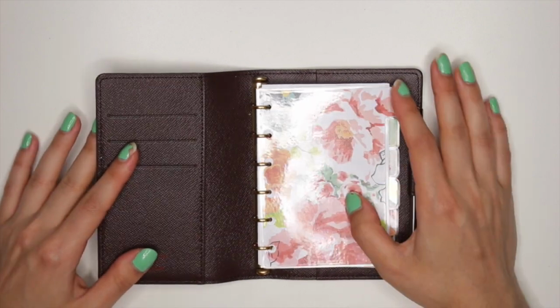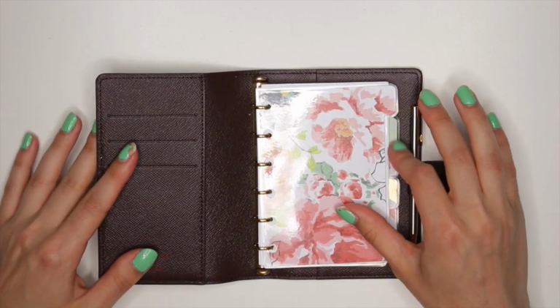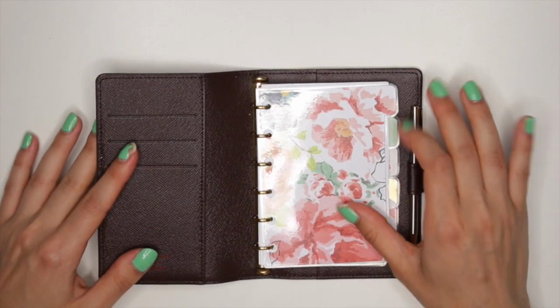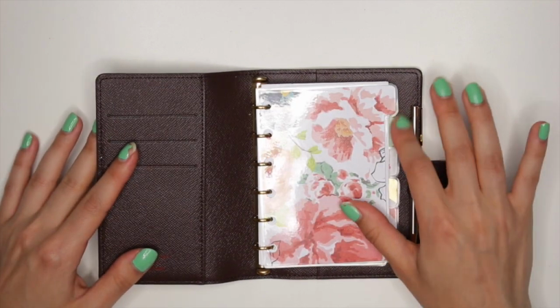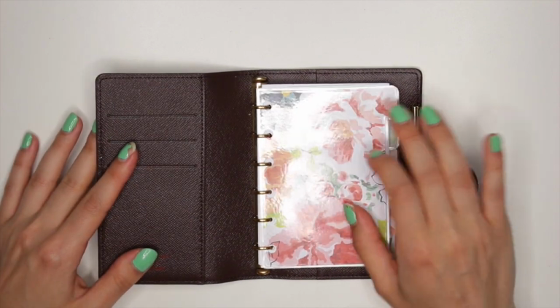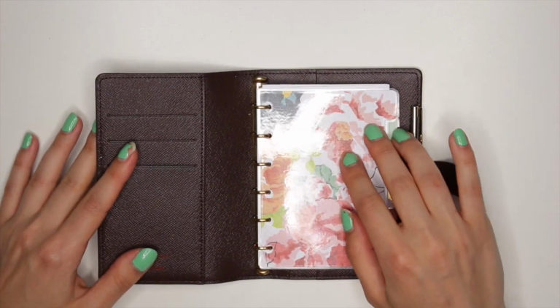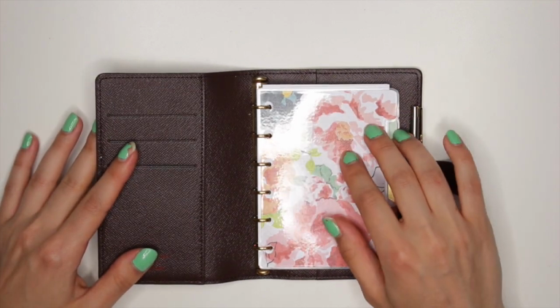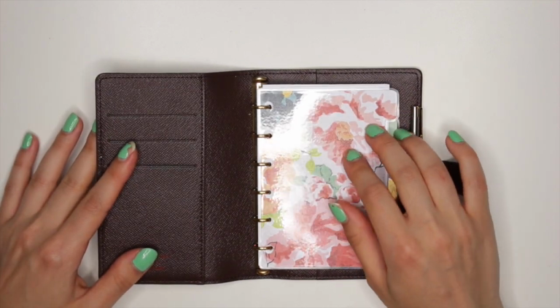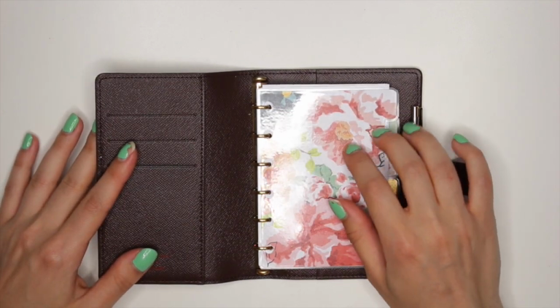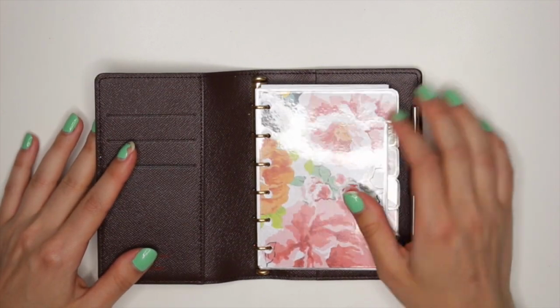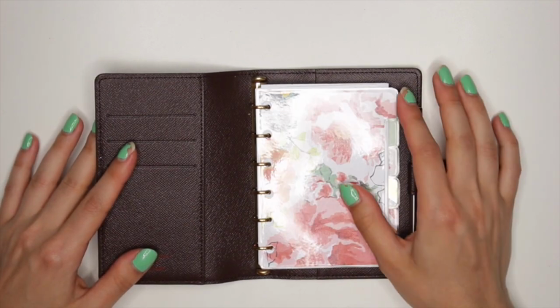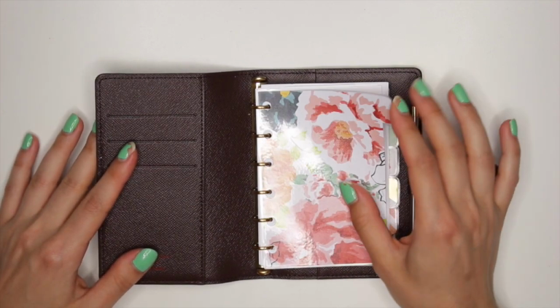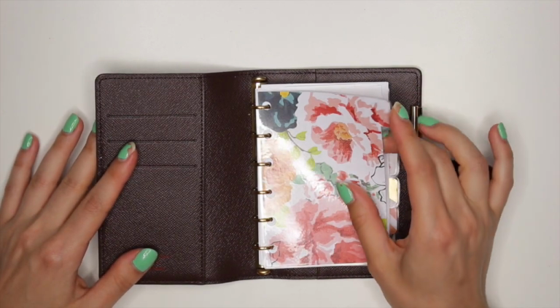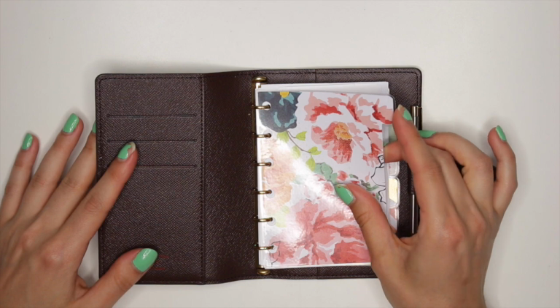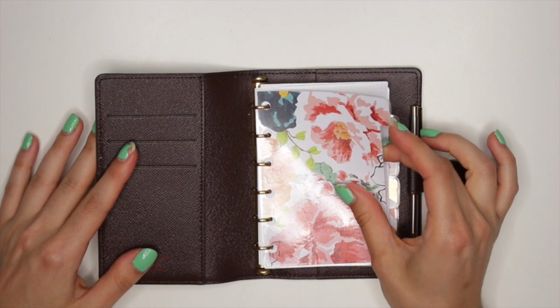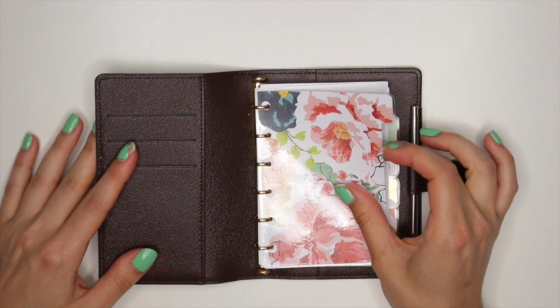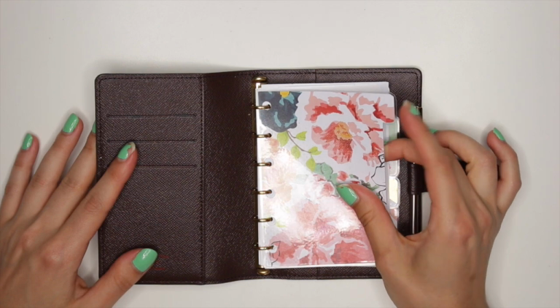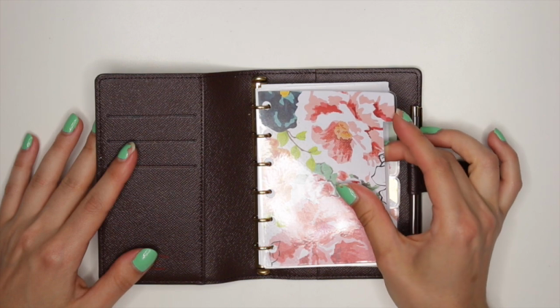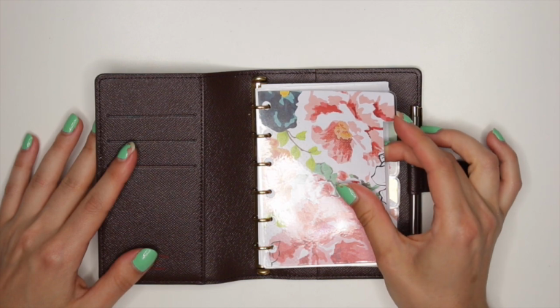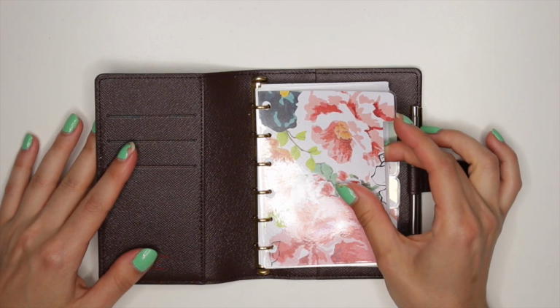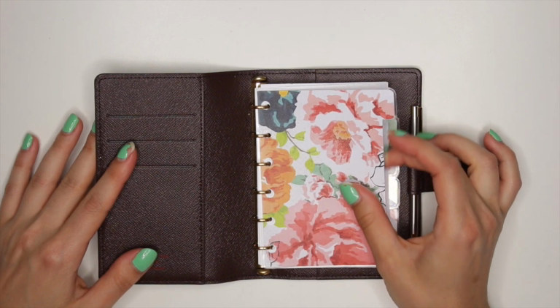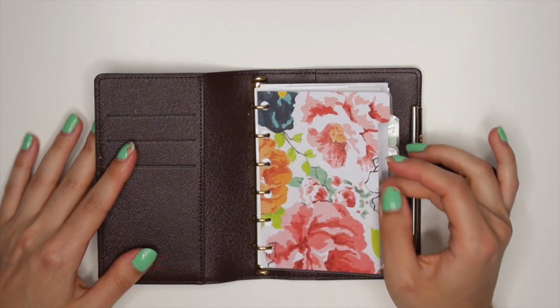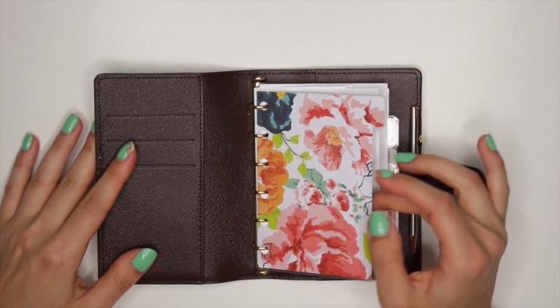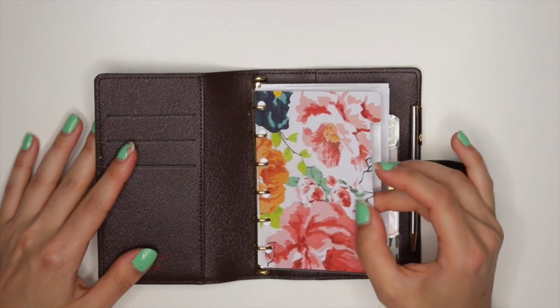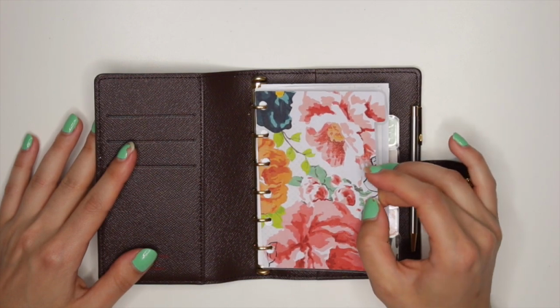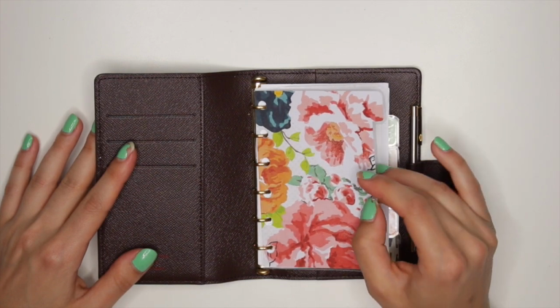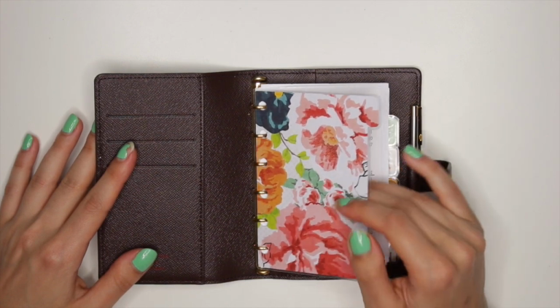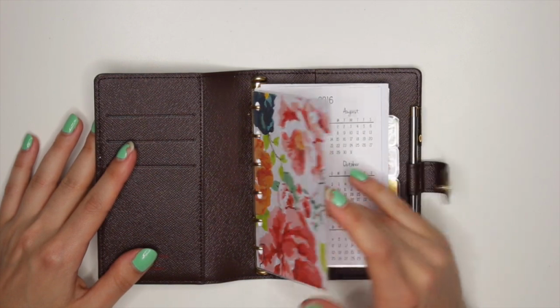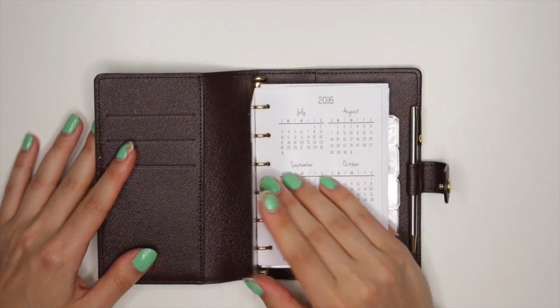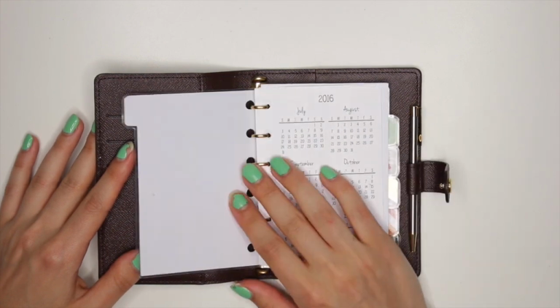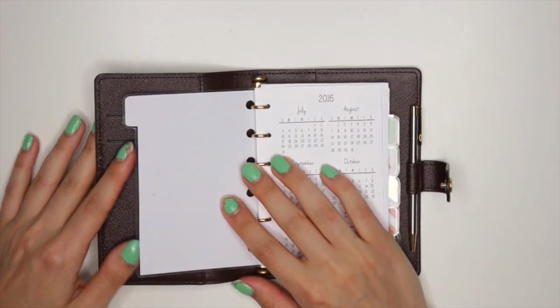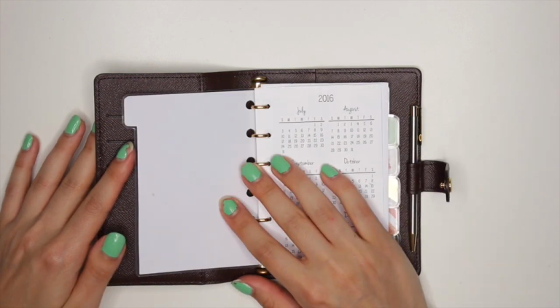These dividers I actually made myself. This is one of the first things I put in my planner. I just grabbed some scrapbook paper, laminated it, and voila!